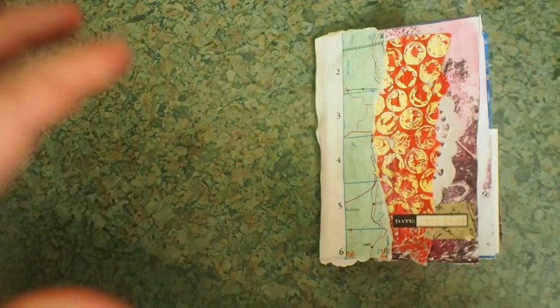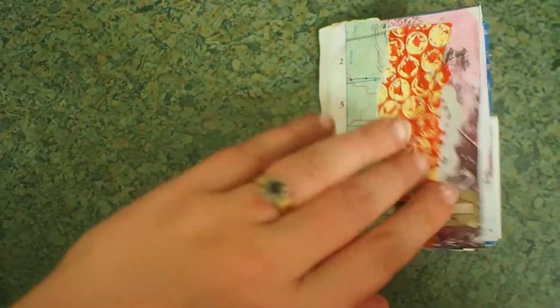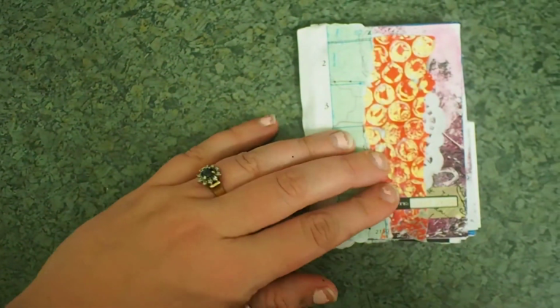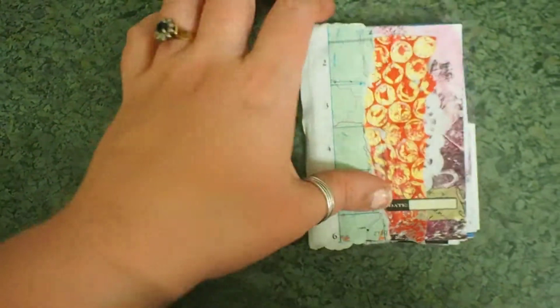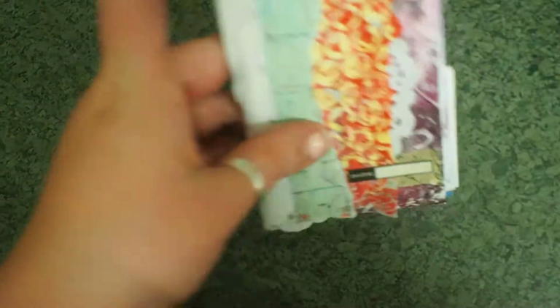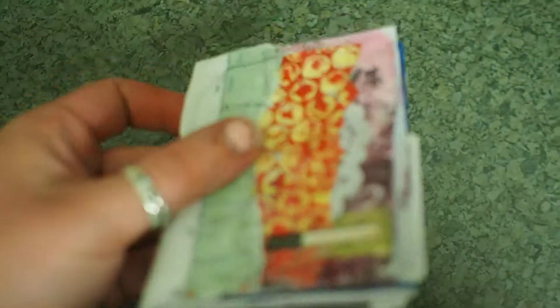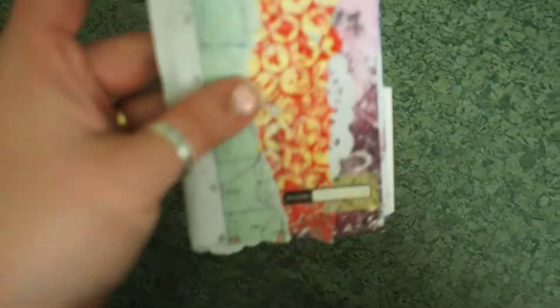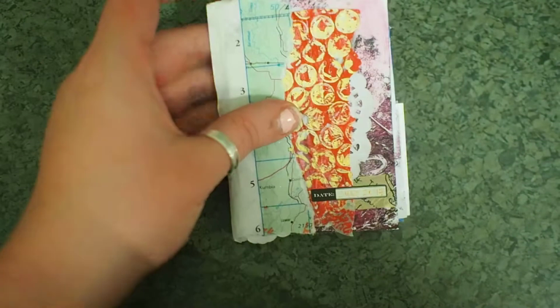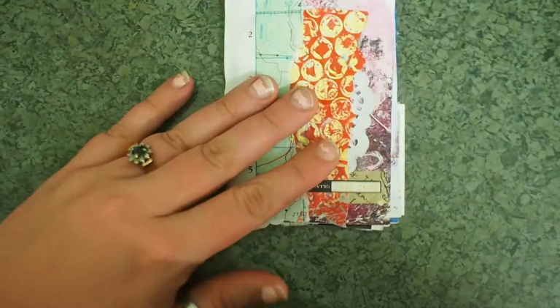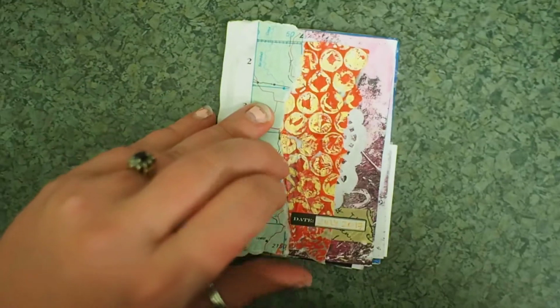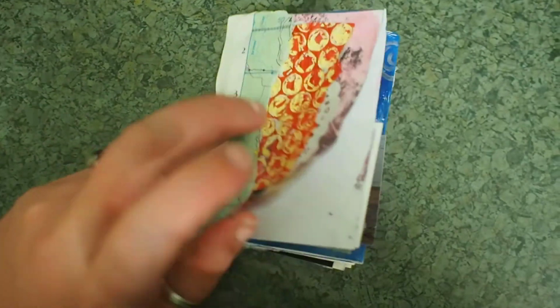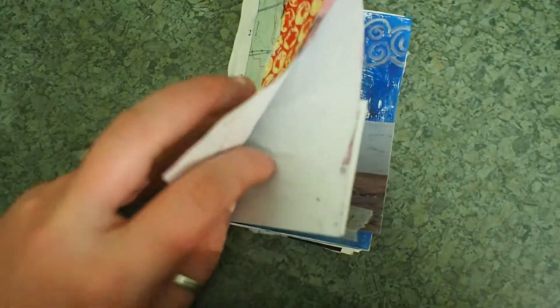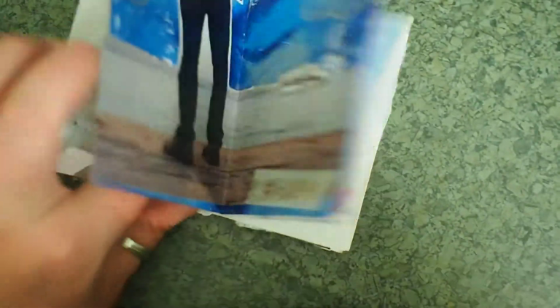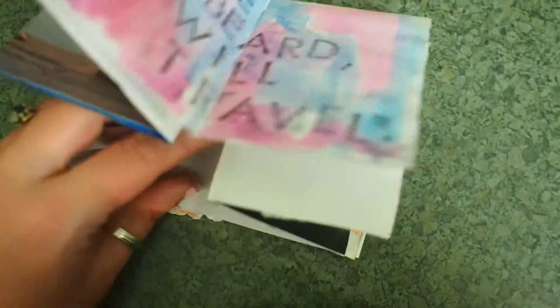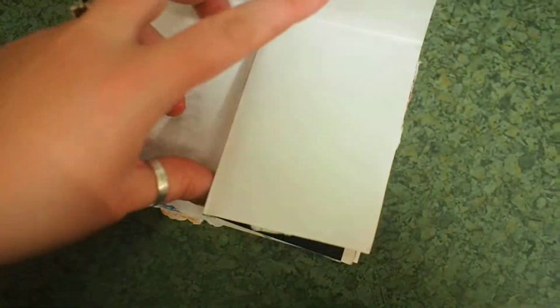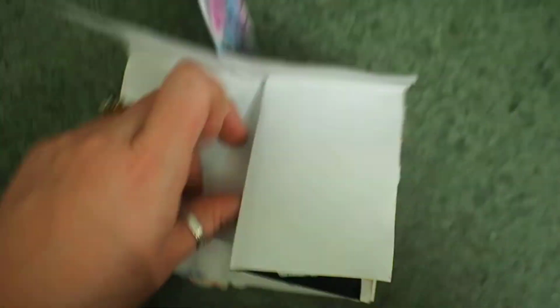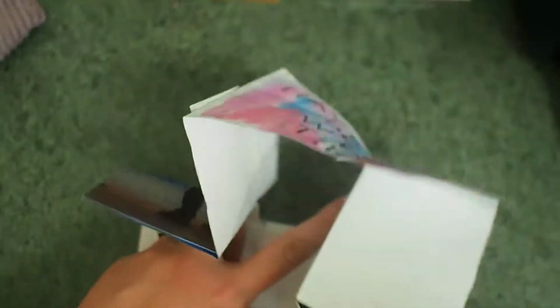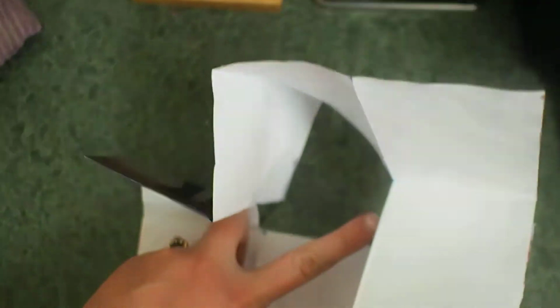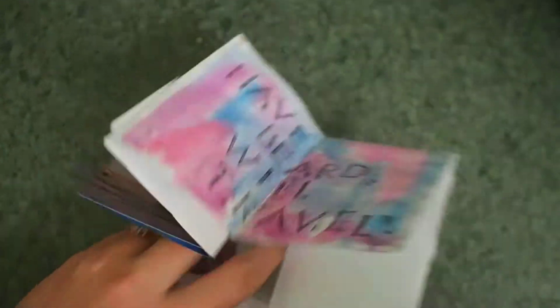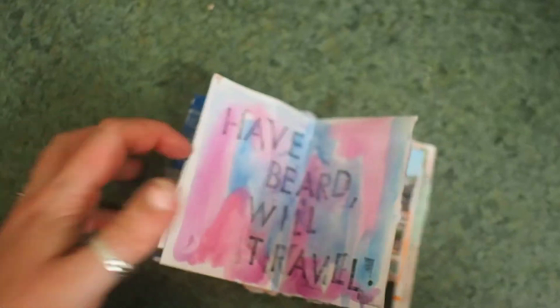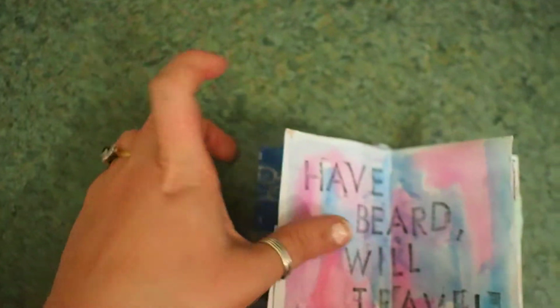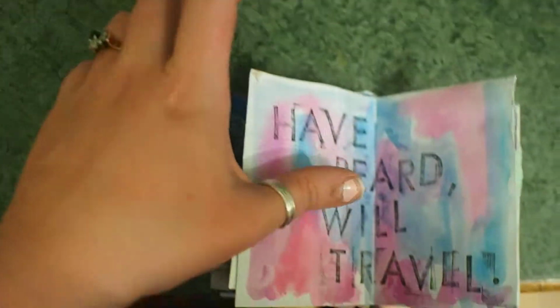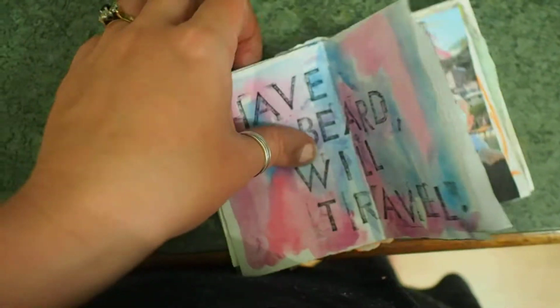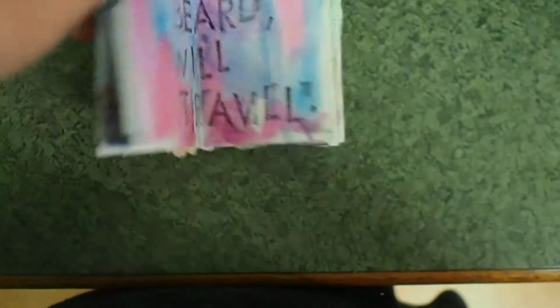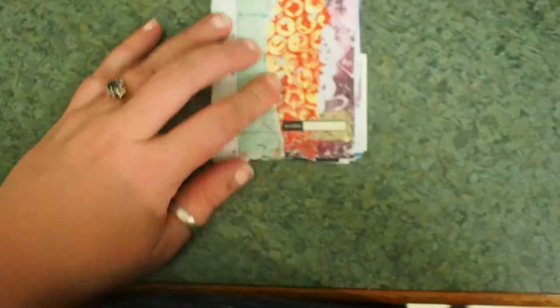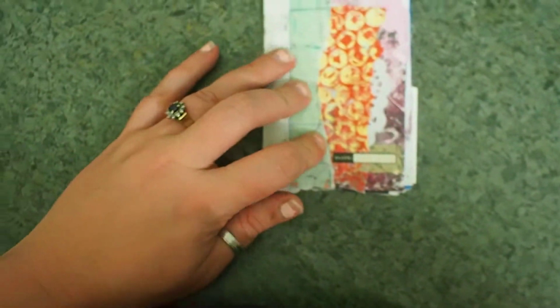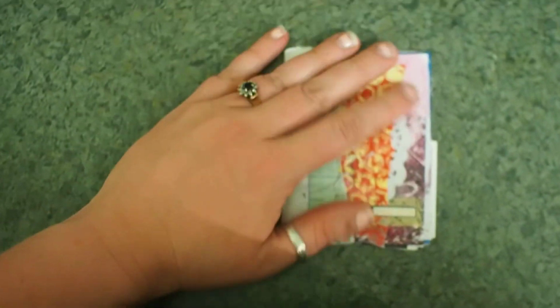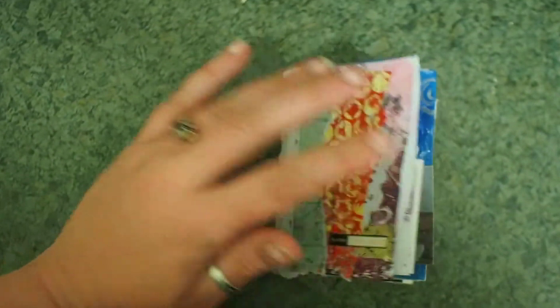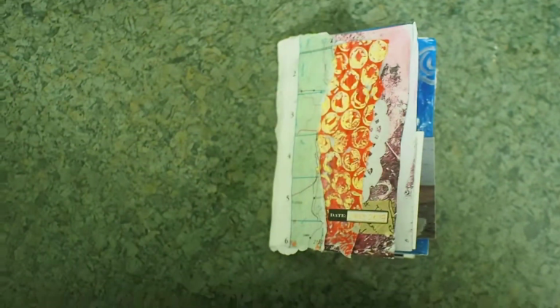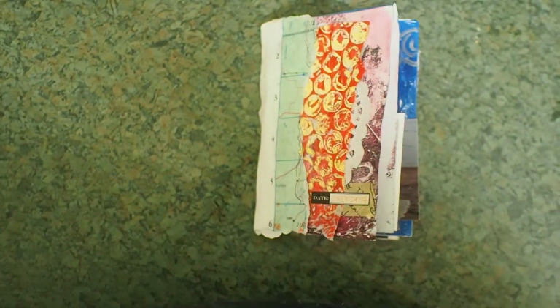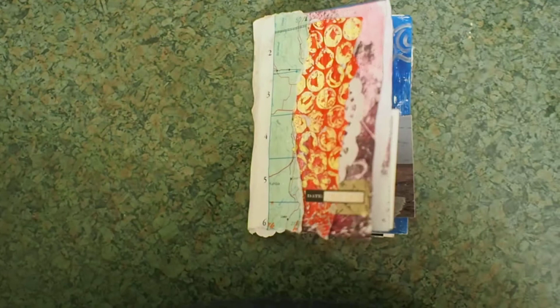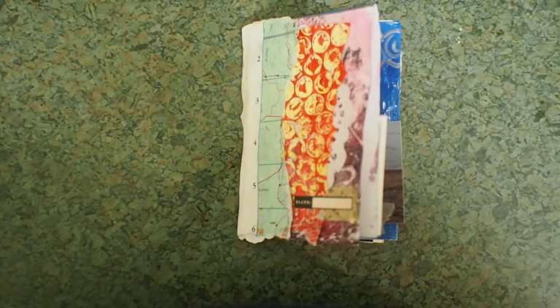Hi guys, I just wanted to show you this little mini book that I've made. It's using just the one sheet of paper. I'll link you to some videos below so you can find out how to make those if you want to.